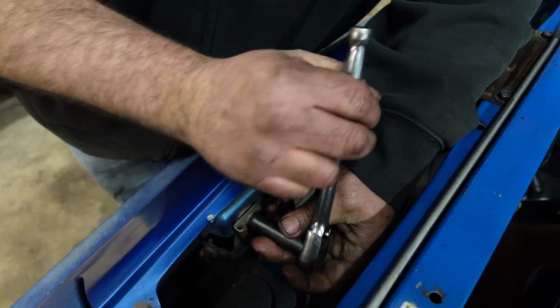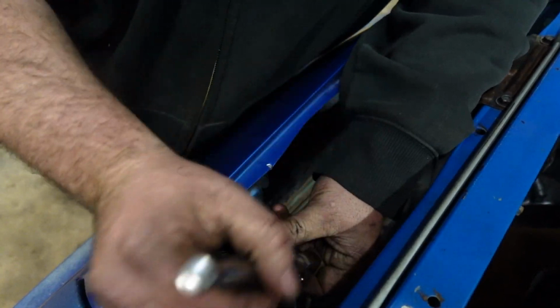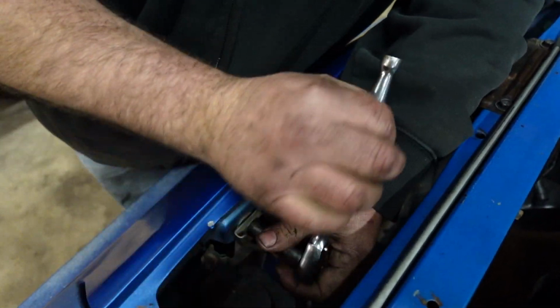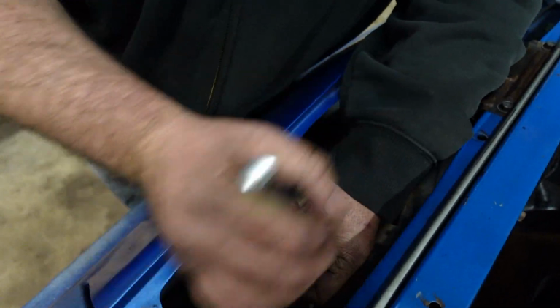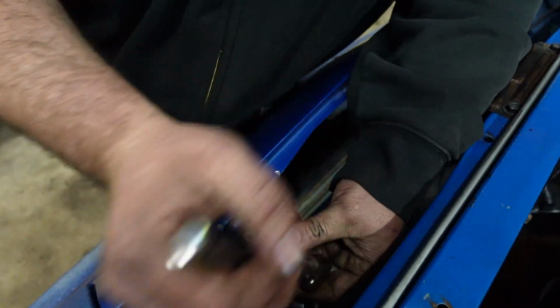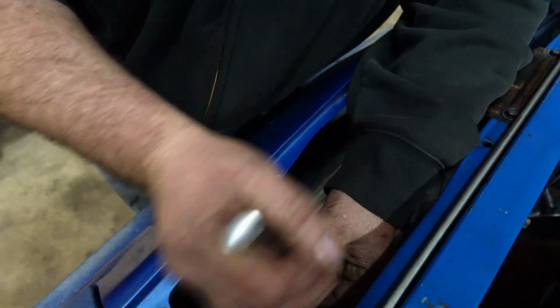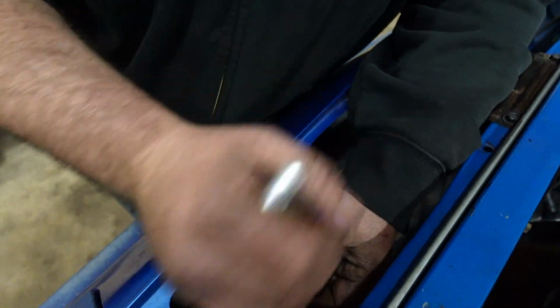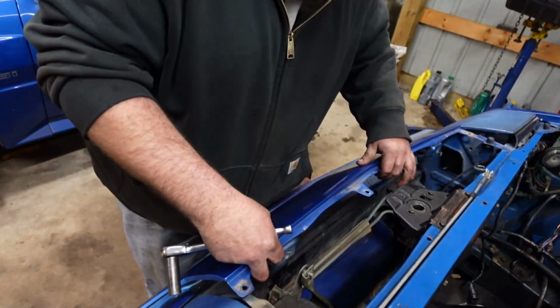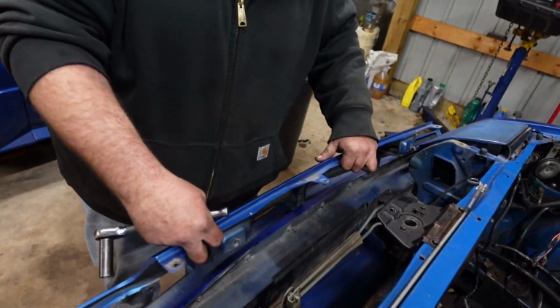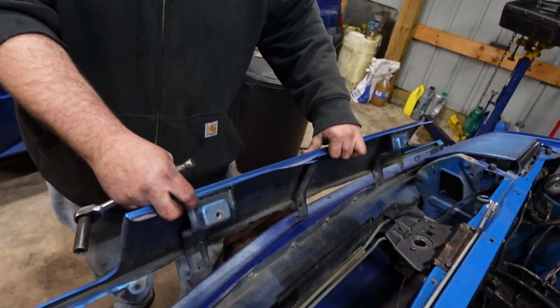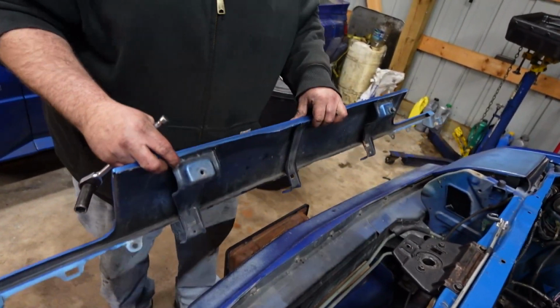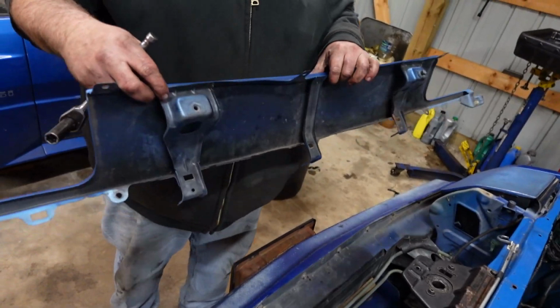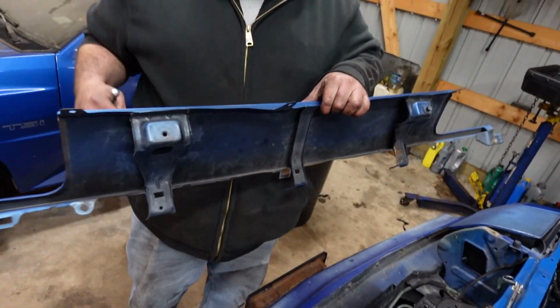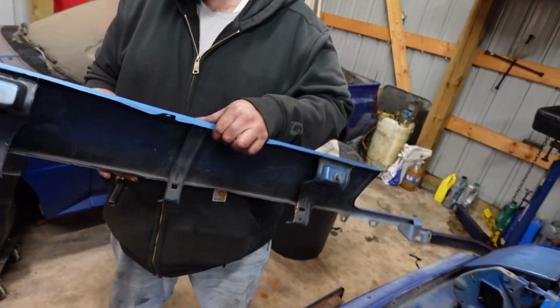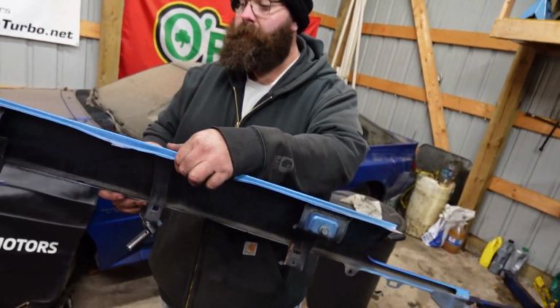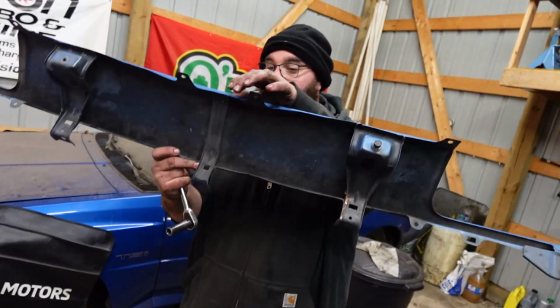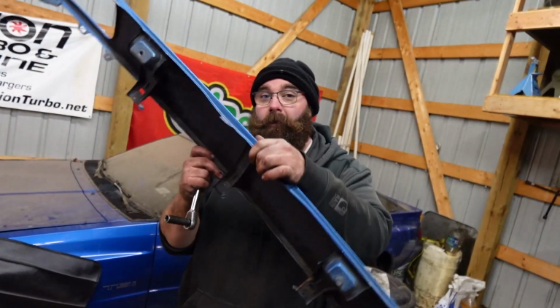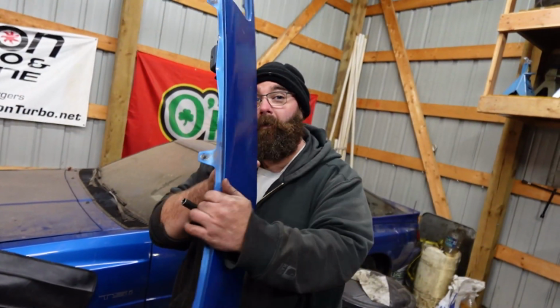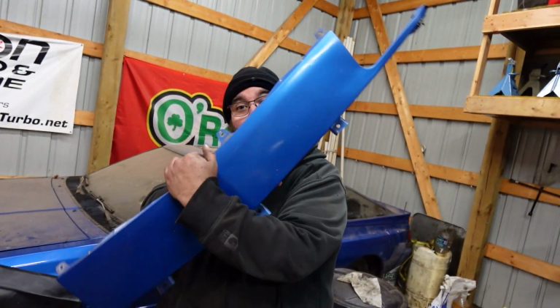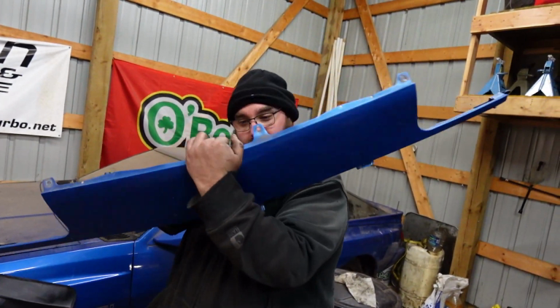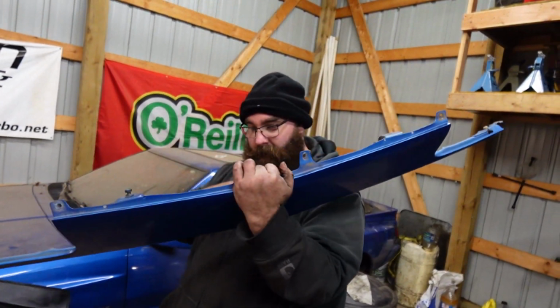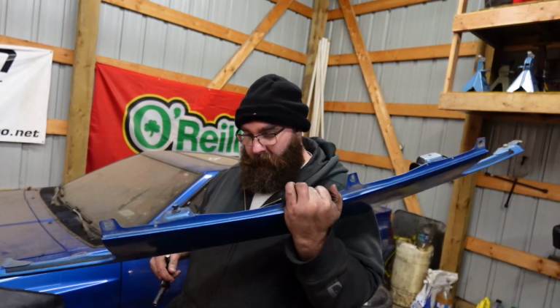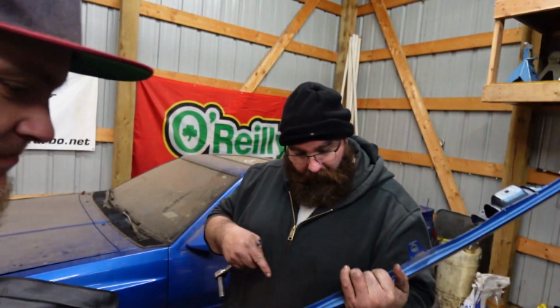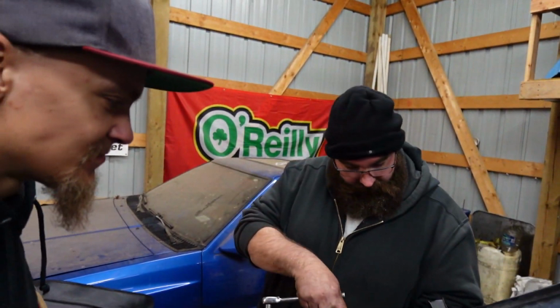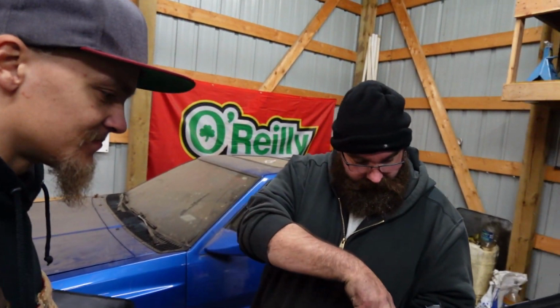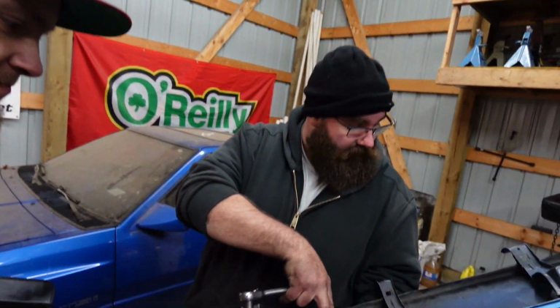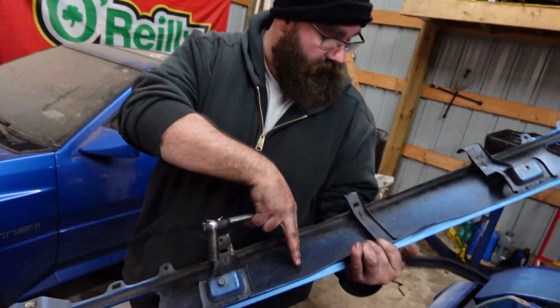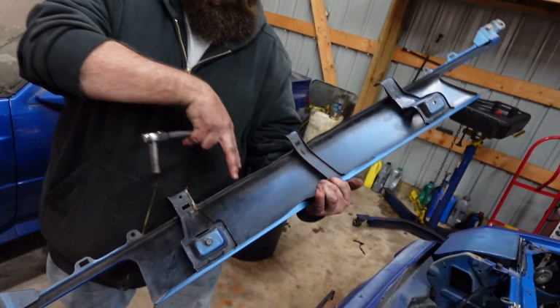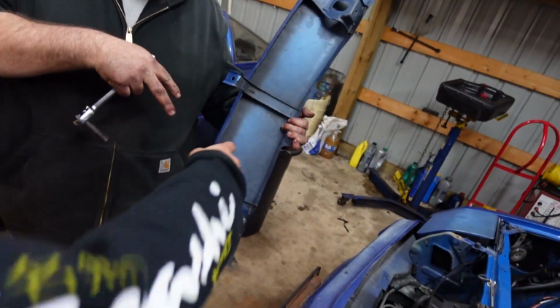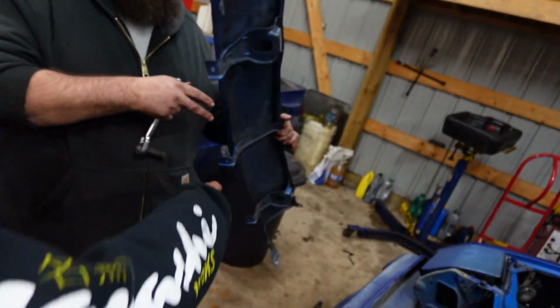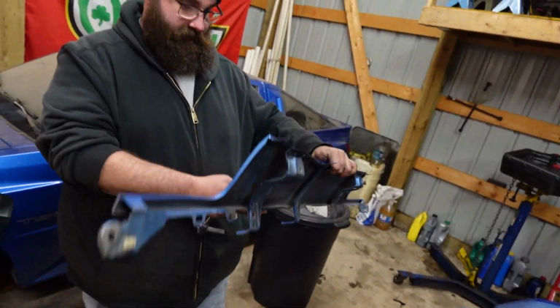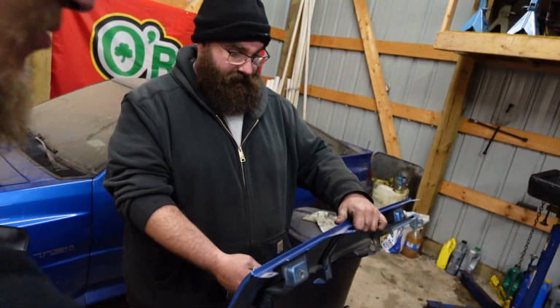Remember: lefty-loosey, righty-tighty. Now you don't have to worry about it bending. One idea is to cut a slot right here — a duct for the oil cooler. Might be tight, but it'd be a nice functional mod.